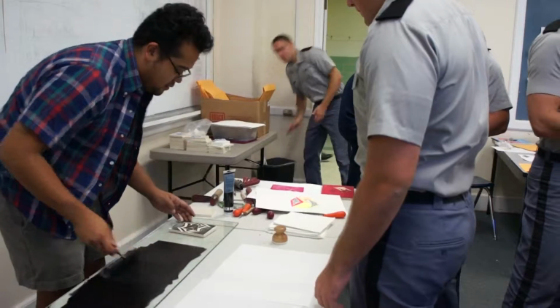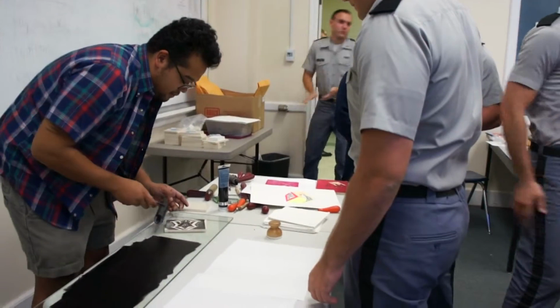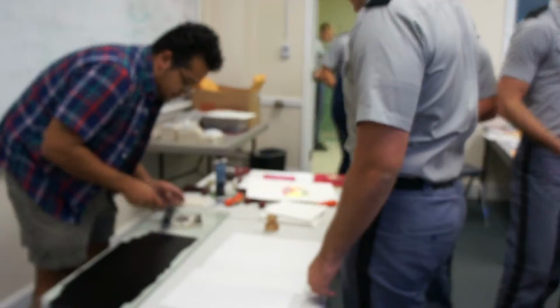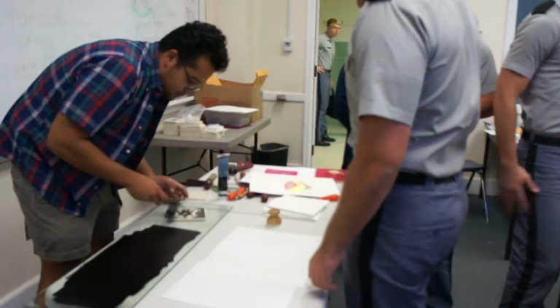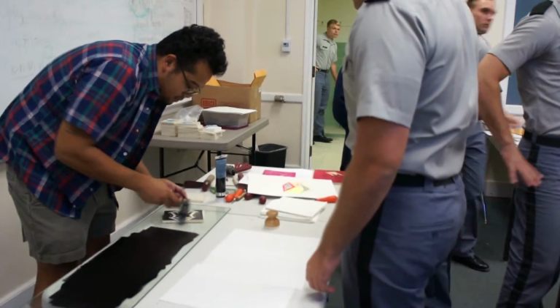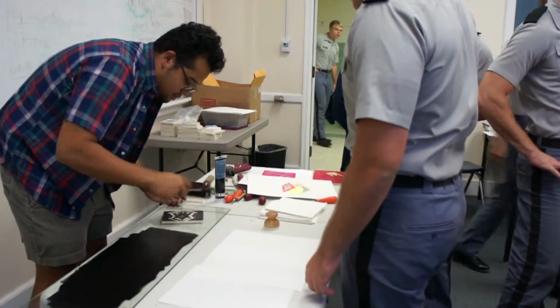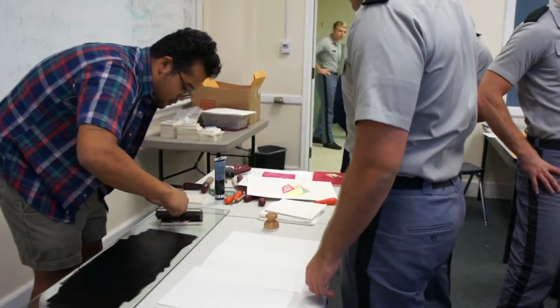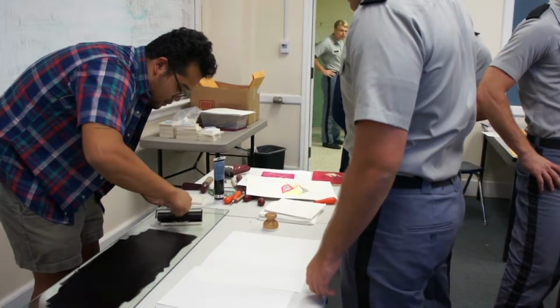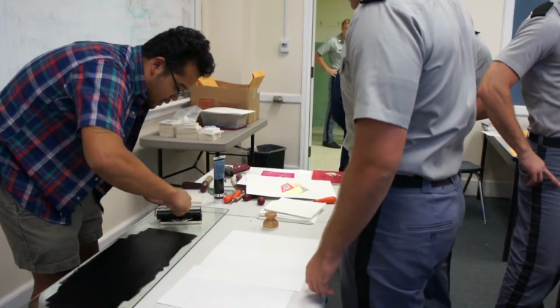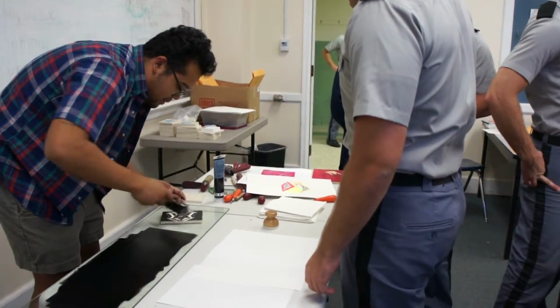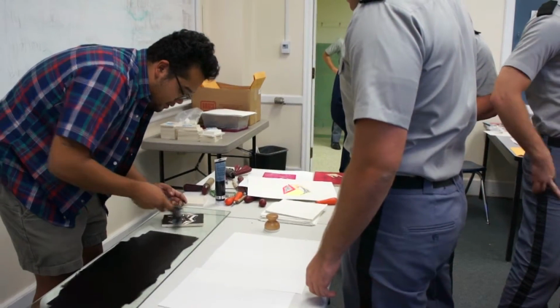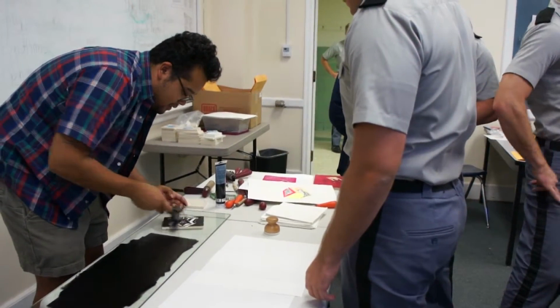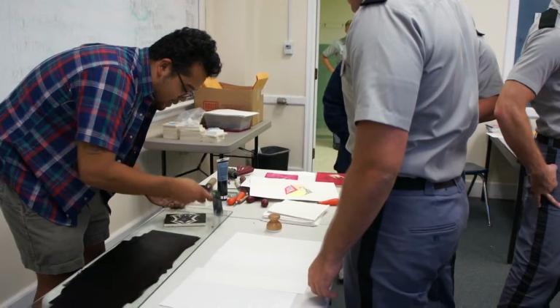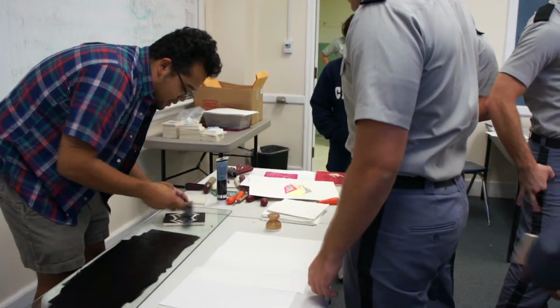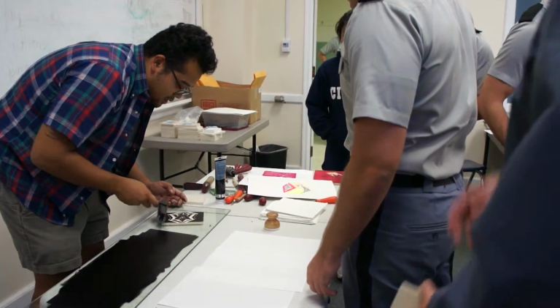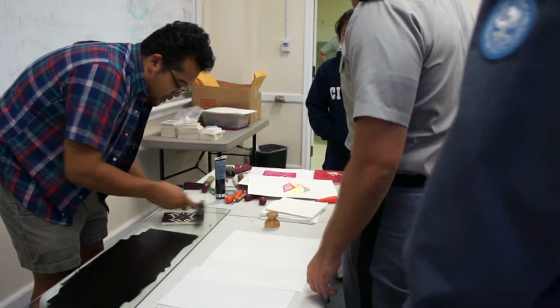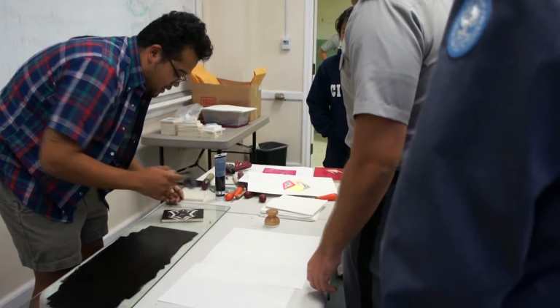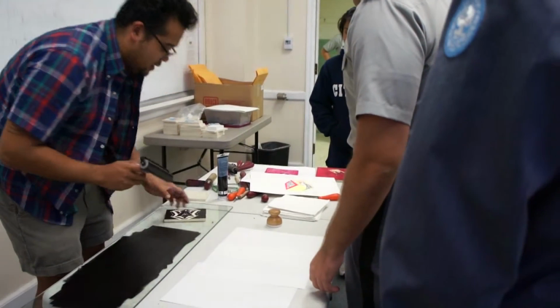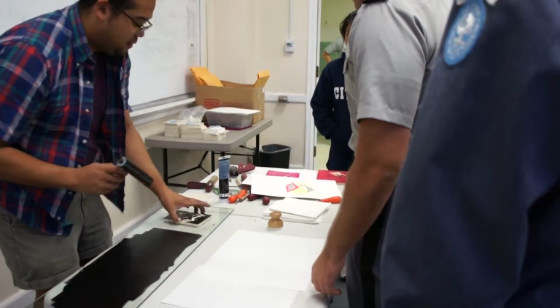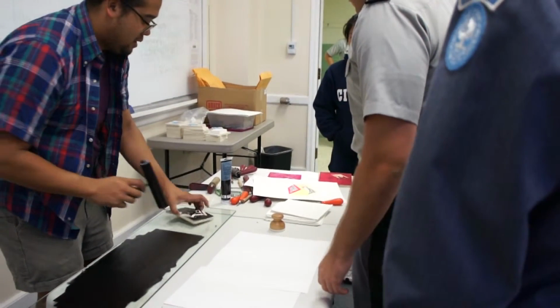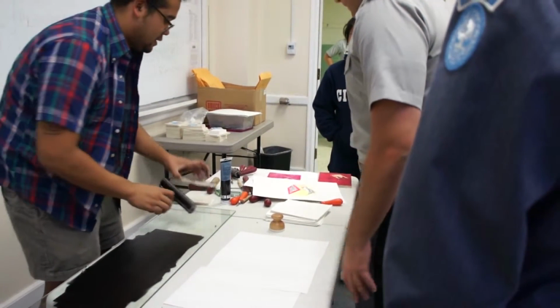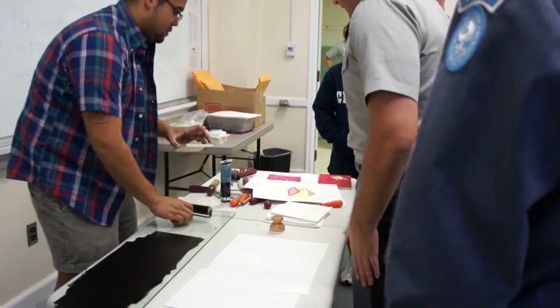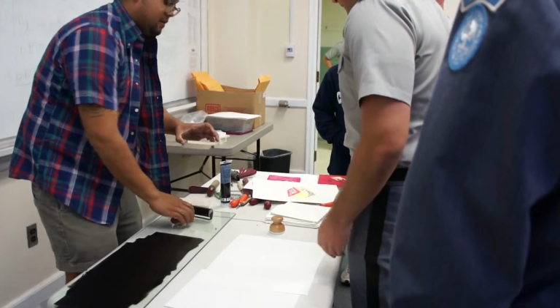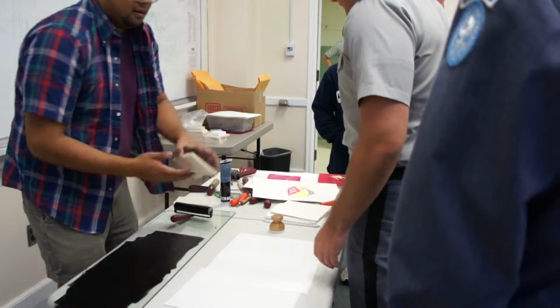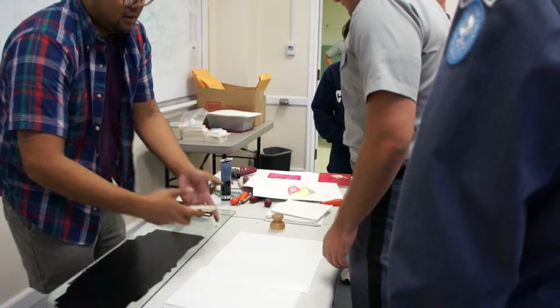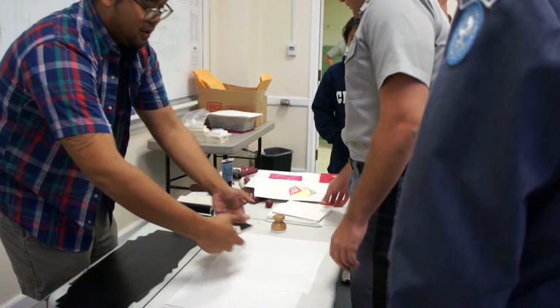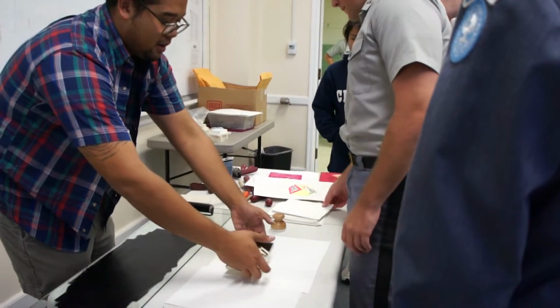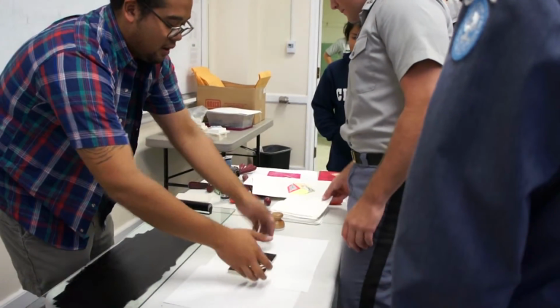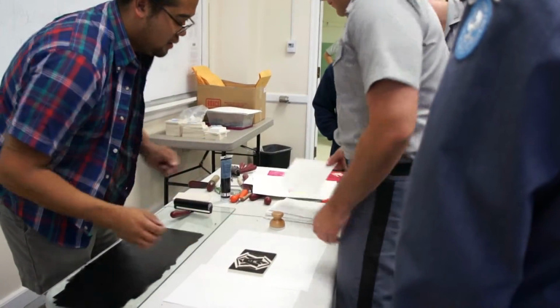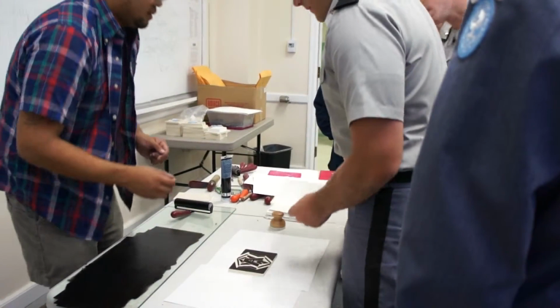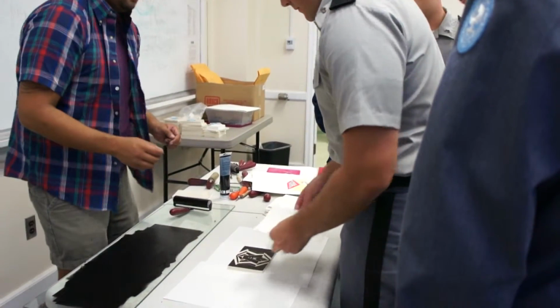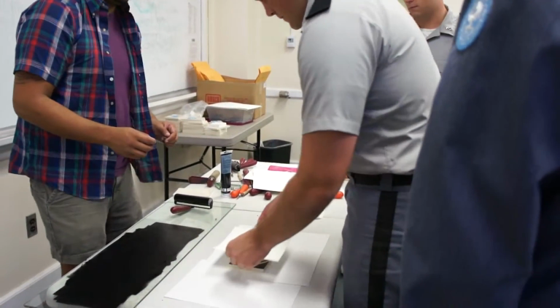No, no you don't. Look at that one. We're gonna put a square down. Hey, look at that!